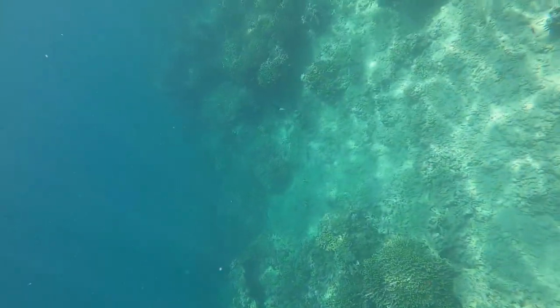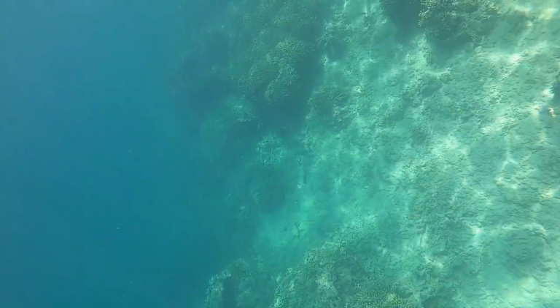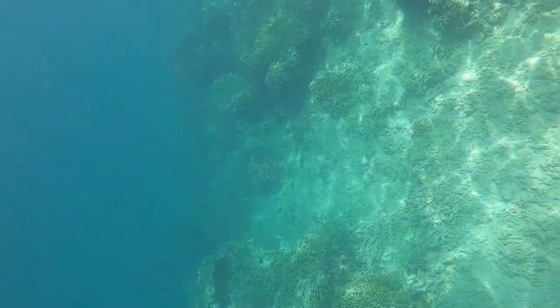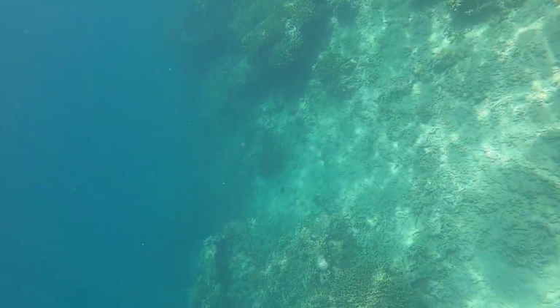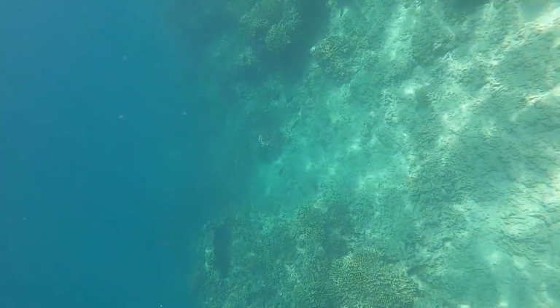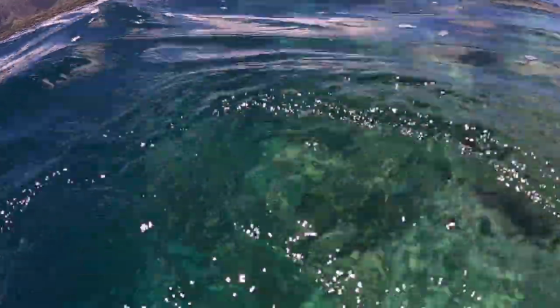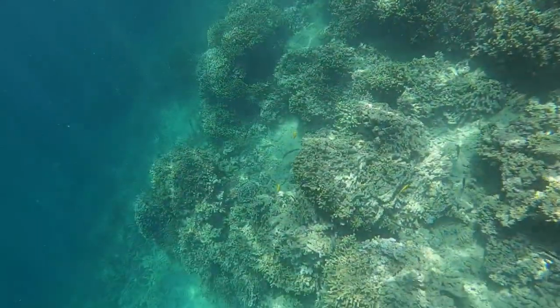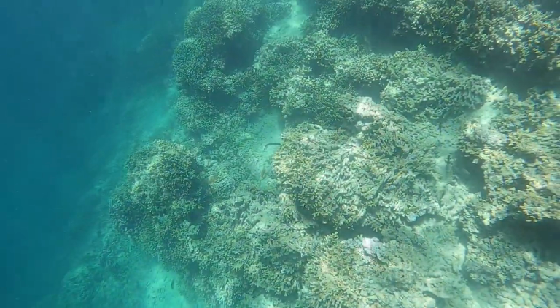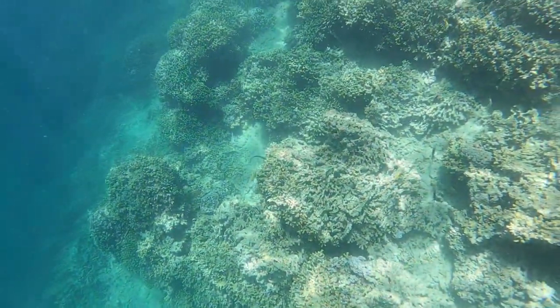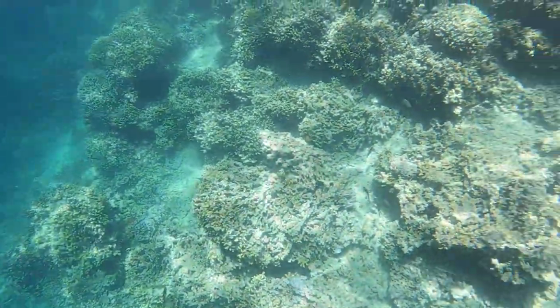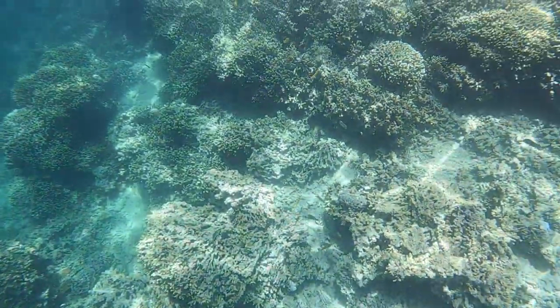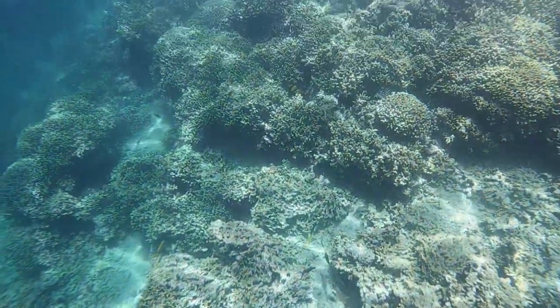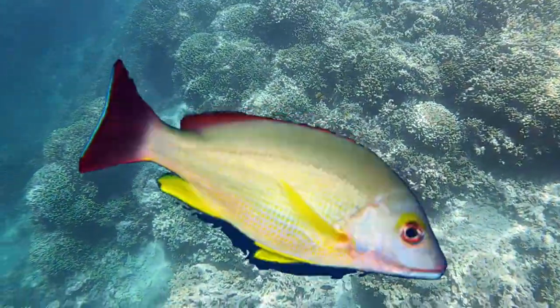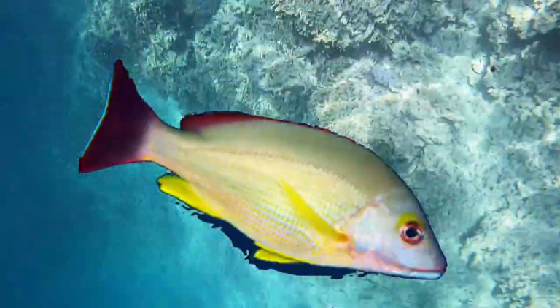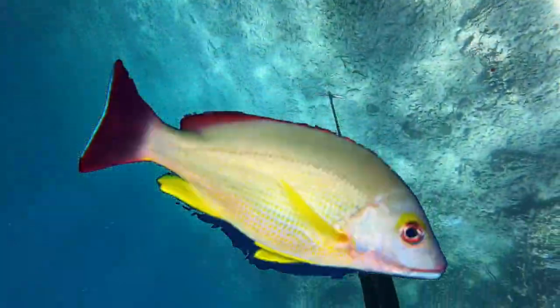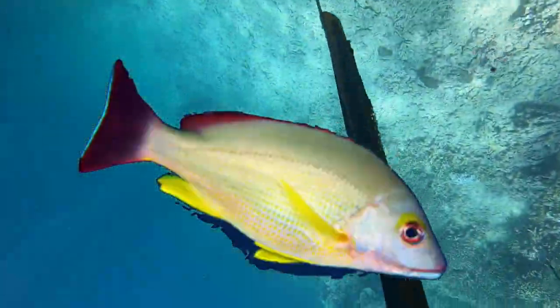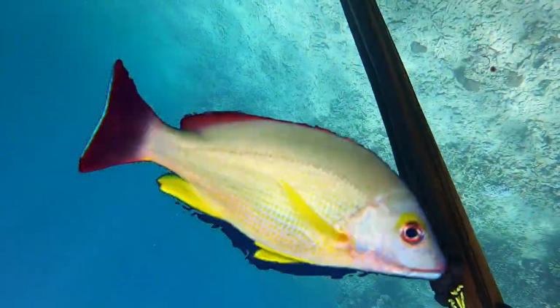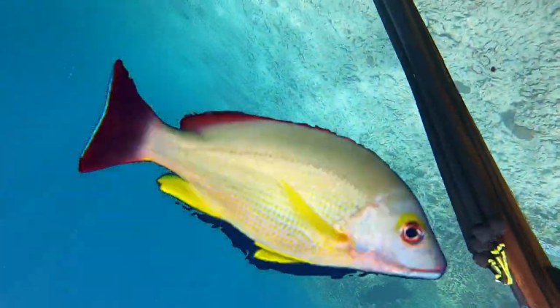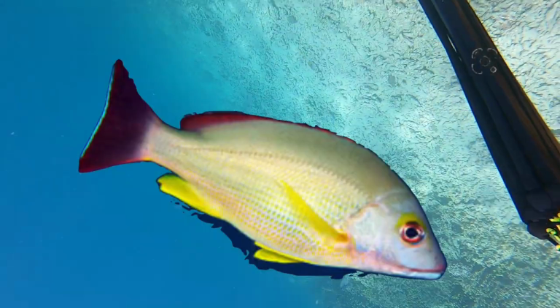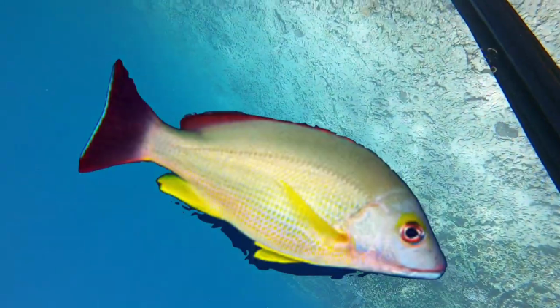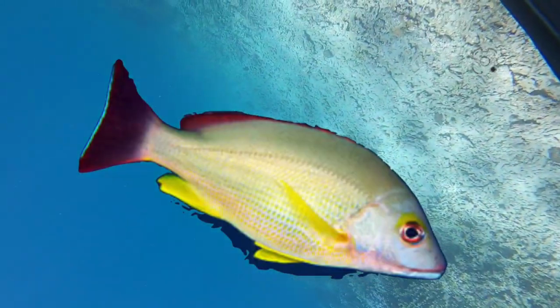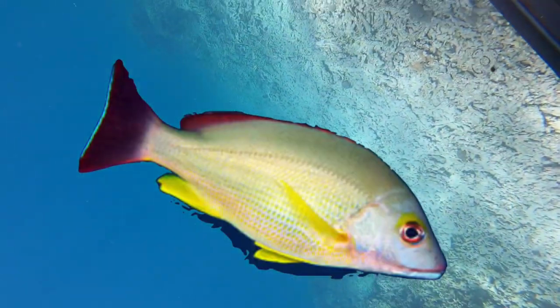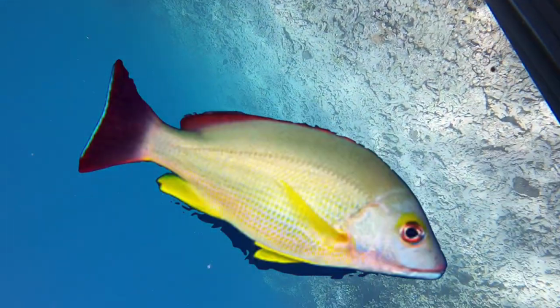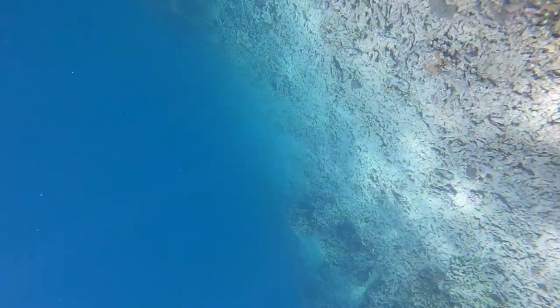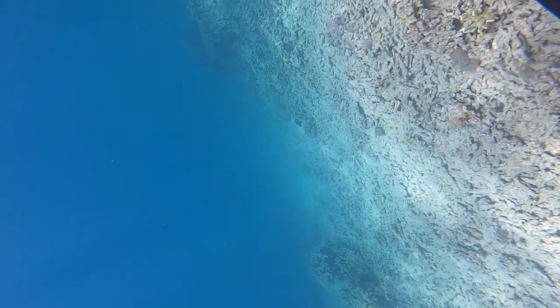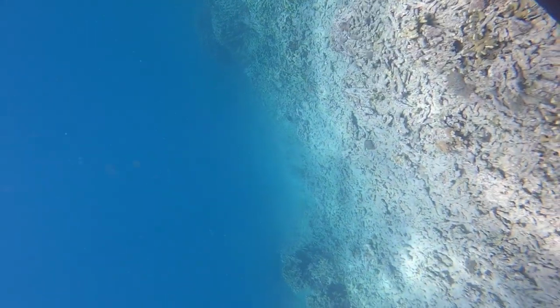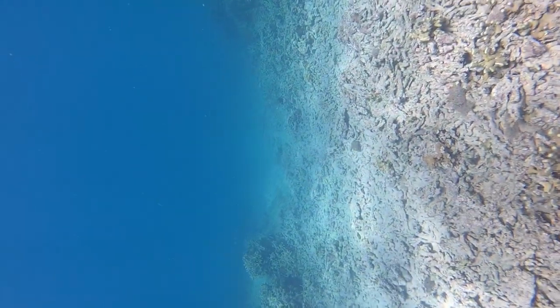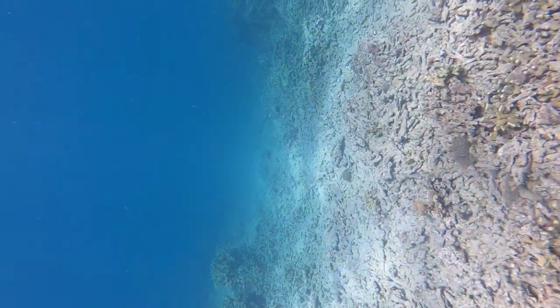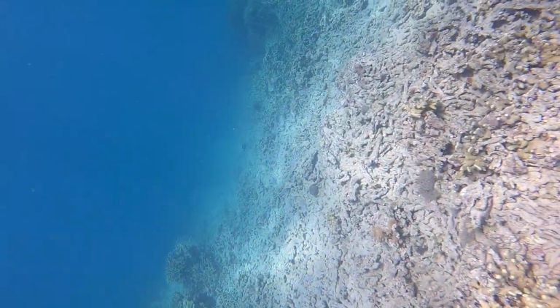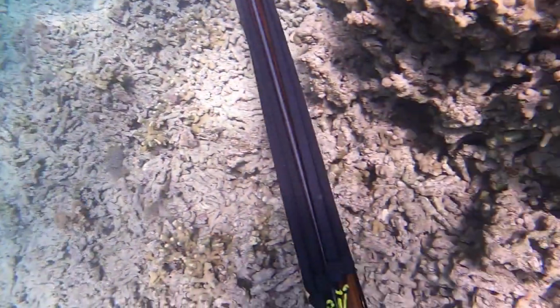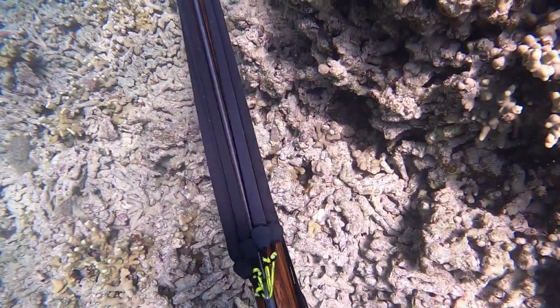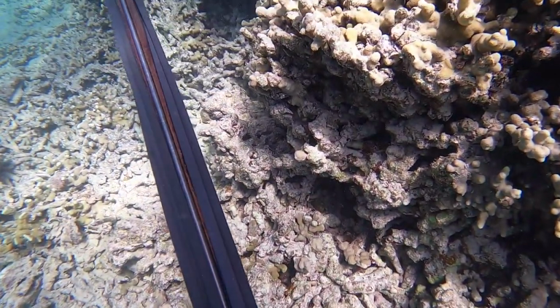The target species for today is toao, or blacktail snapper. They're an invasive species here in Hawaii, so we try and get as much as we can off of the reef.